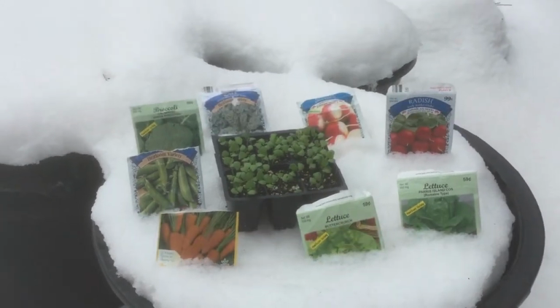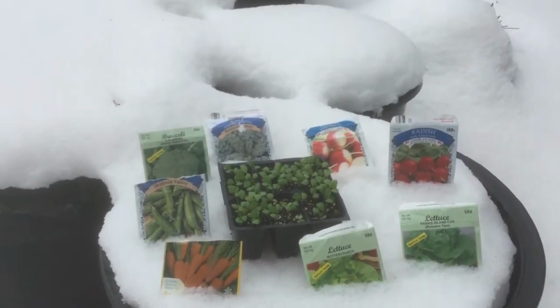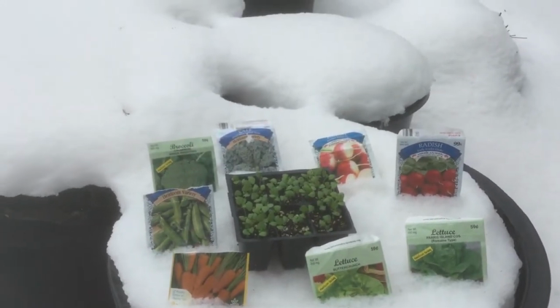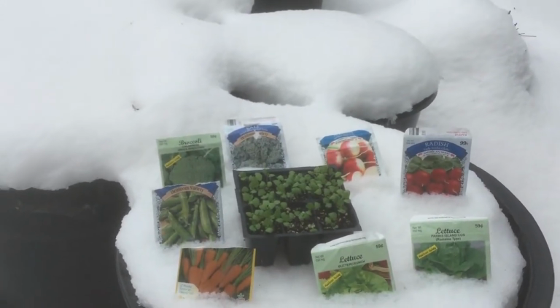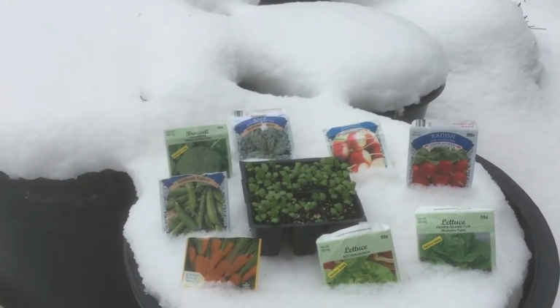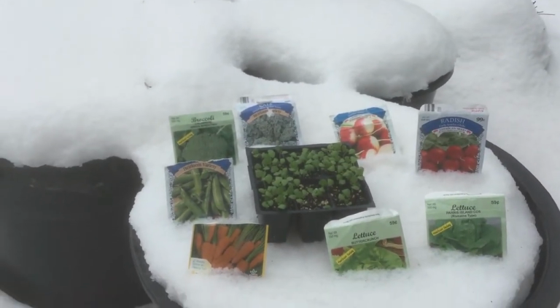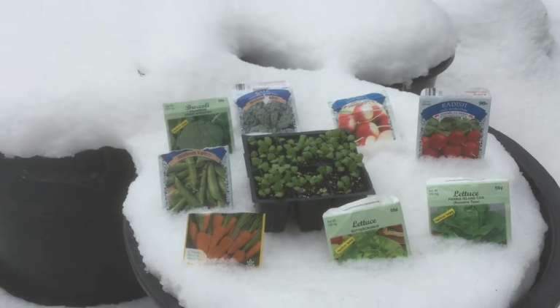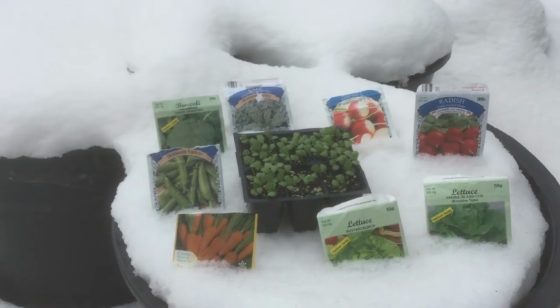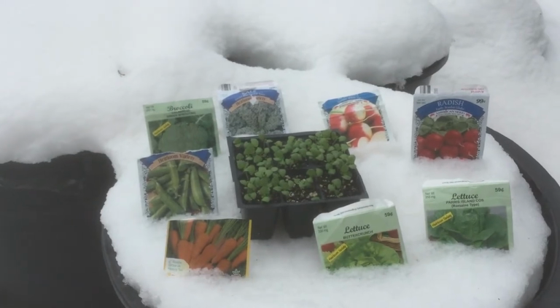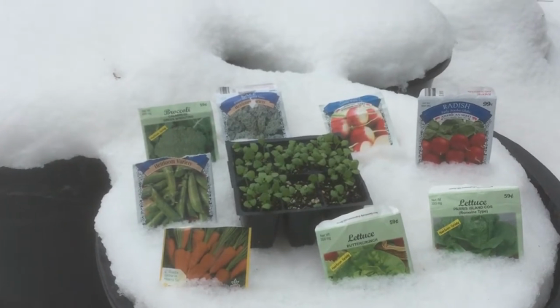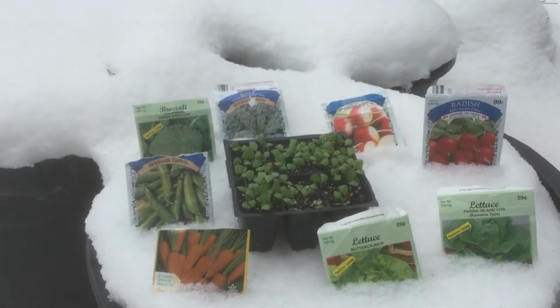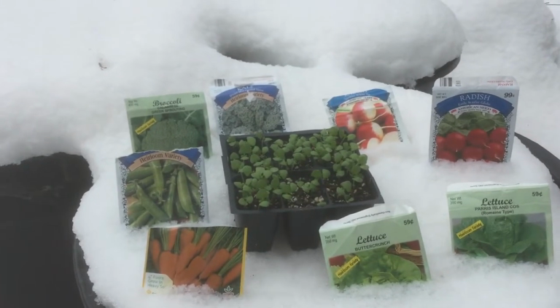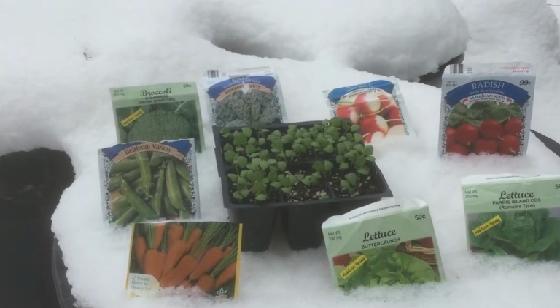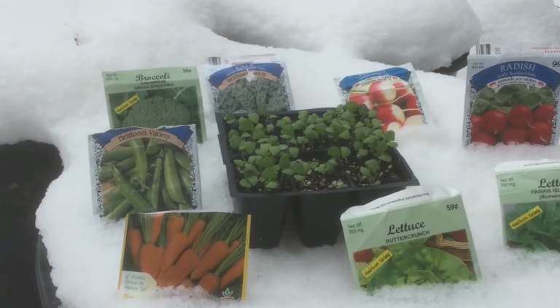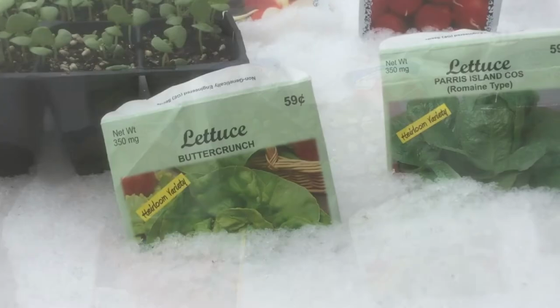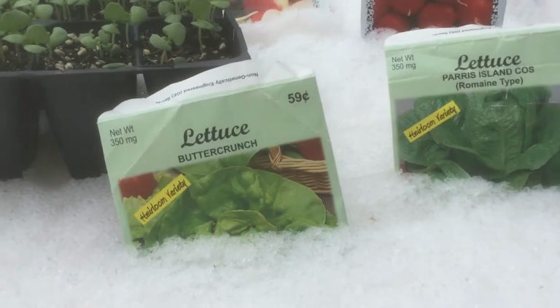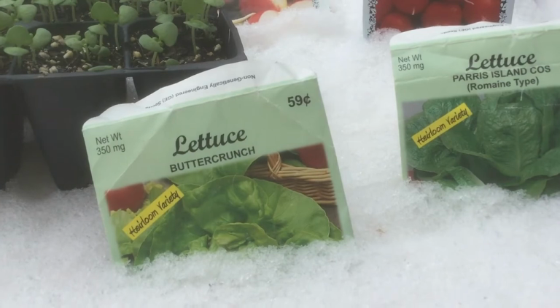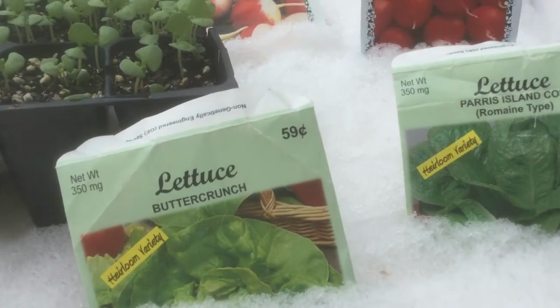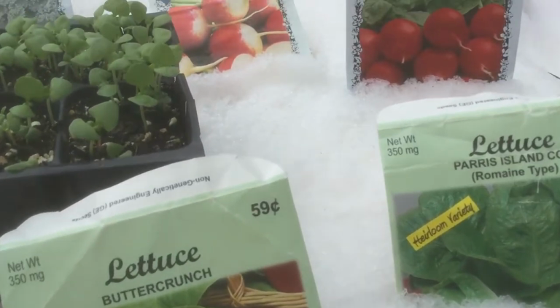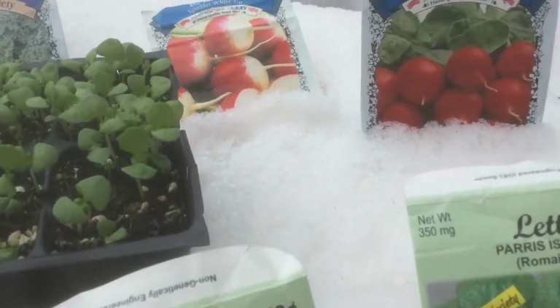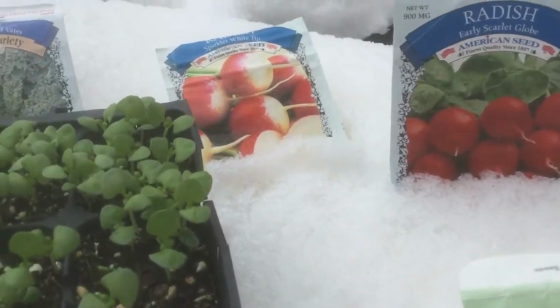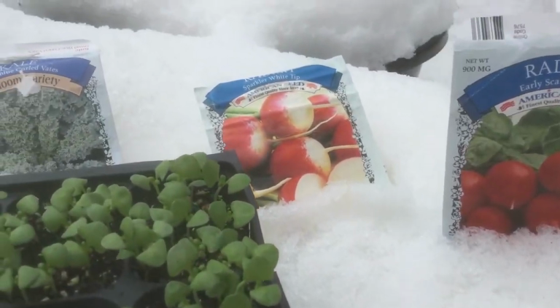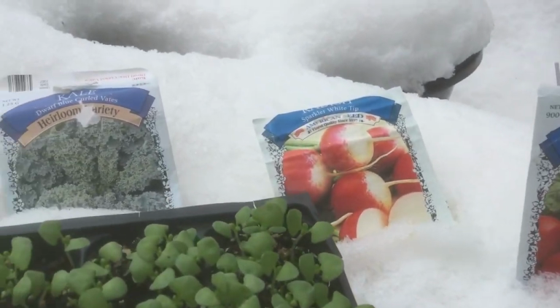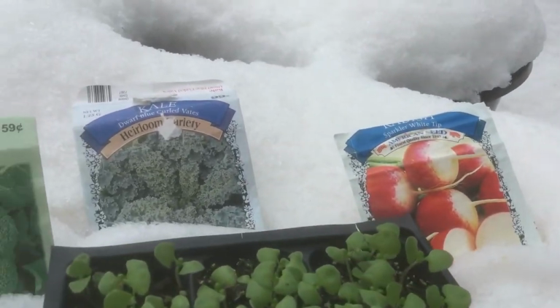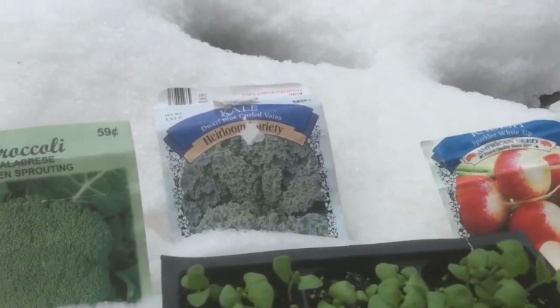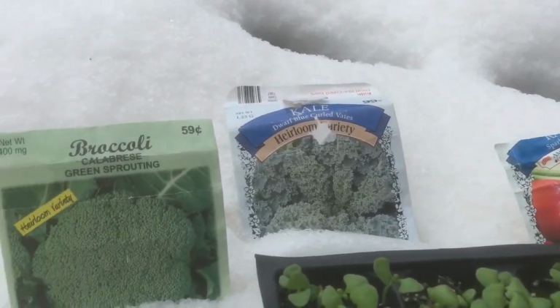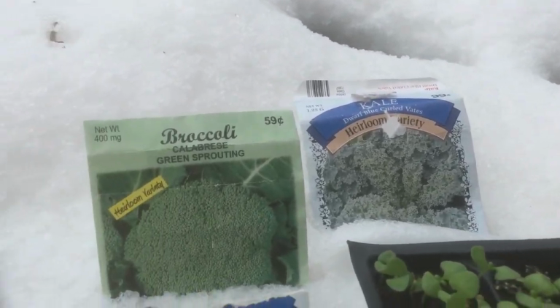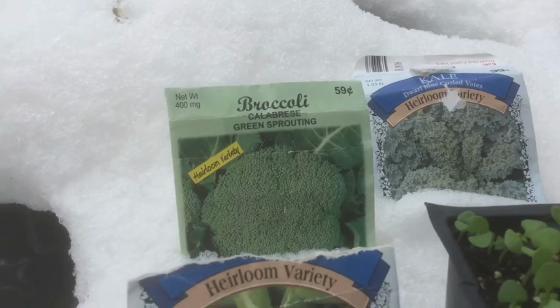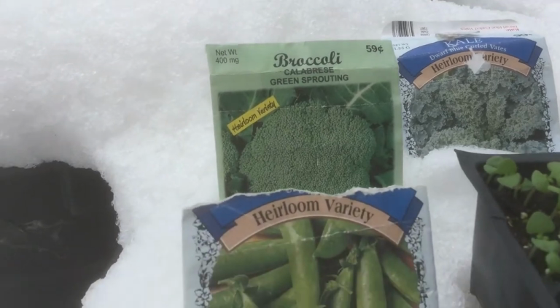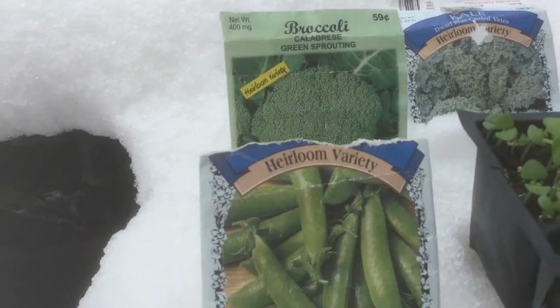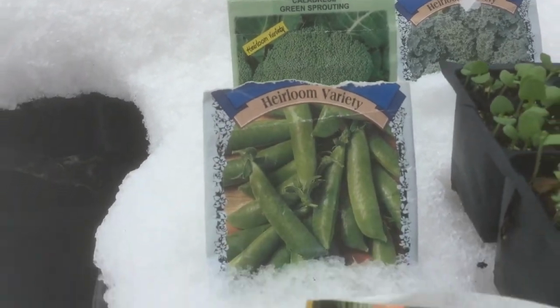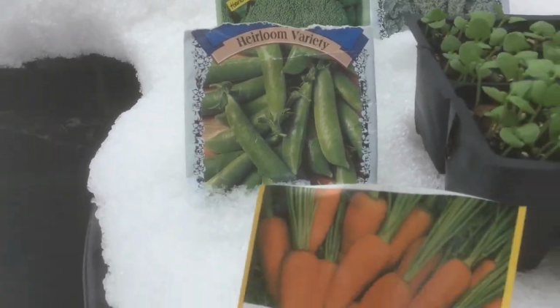Welcome to the garden! Today I'm going to be planting some cold weather crops right after an April blizzard. Last week I already planted some lettuce, some radishes, and today we're going to plant some kale and broccoli, peas, and carrots.